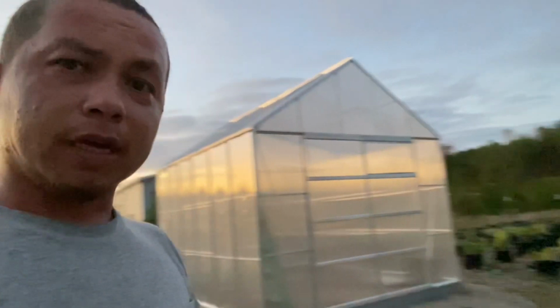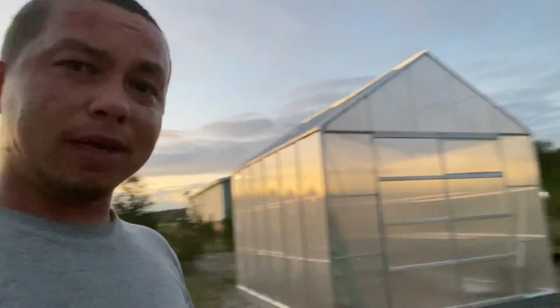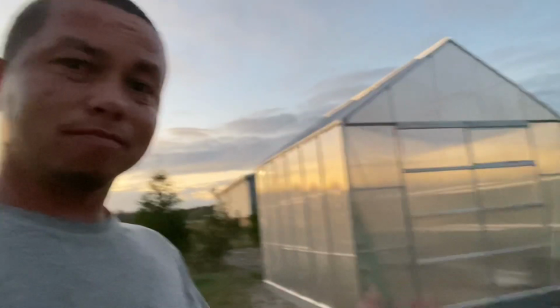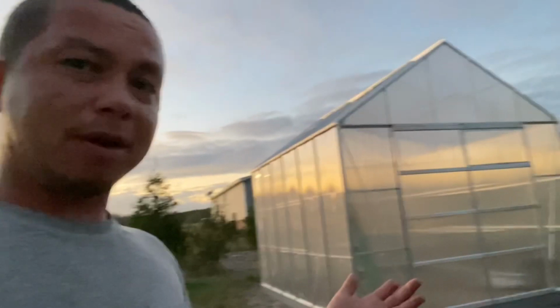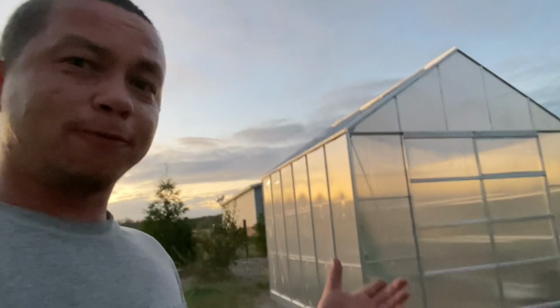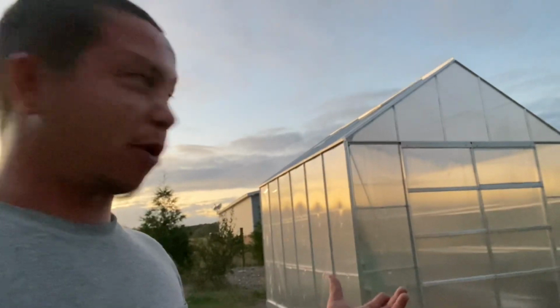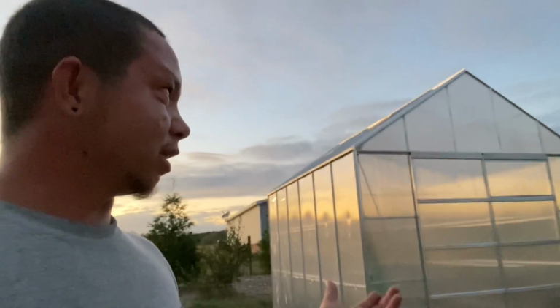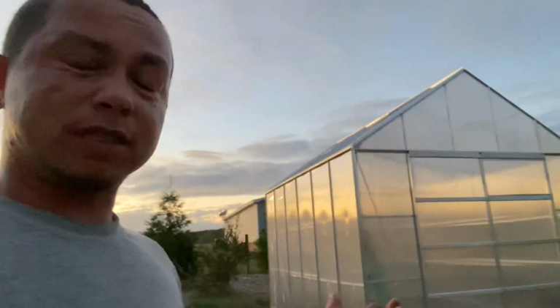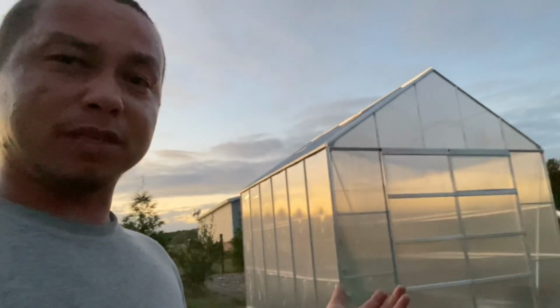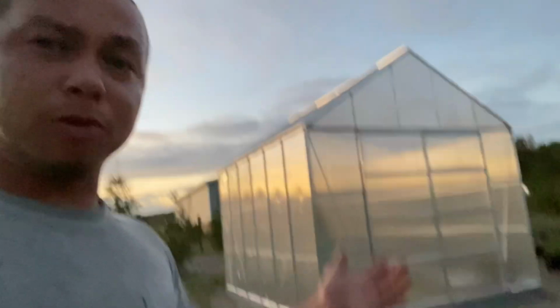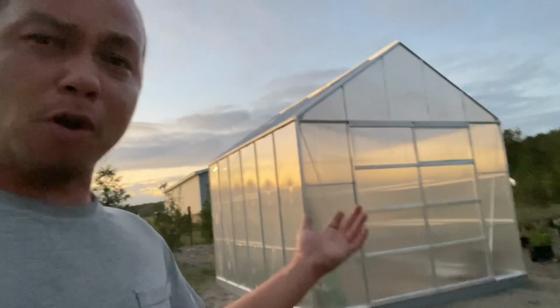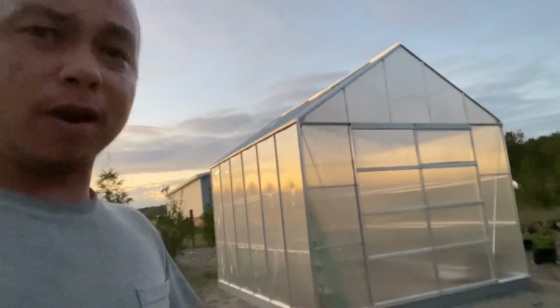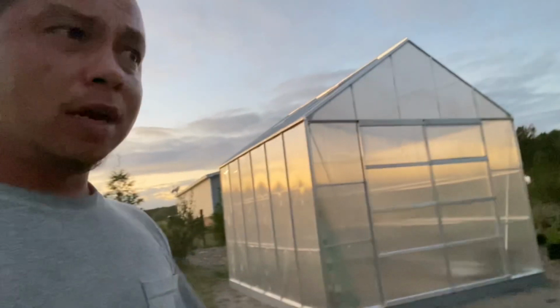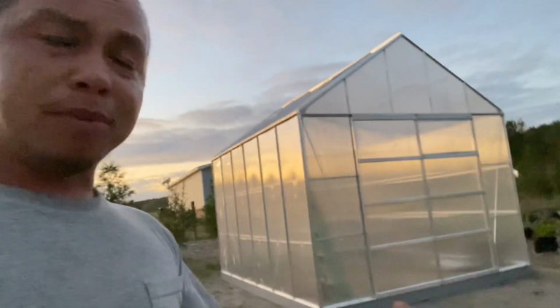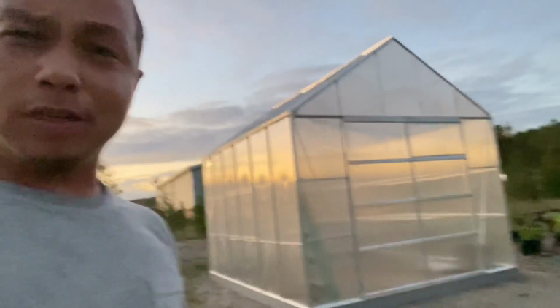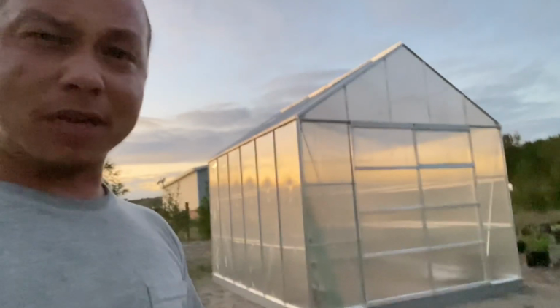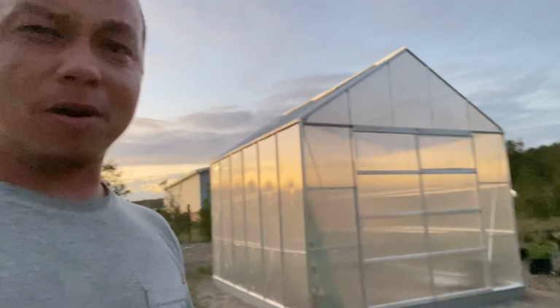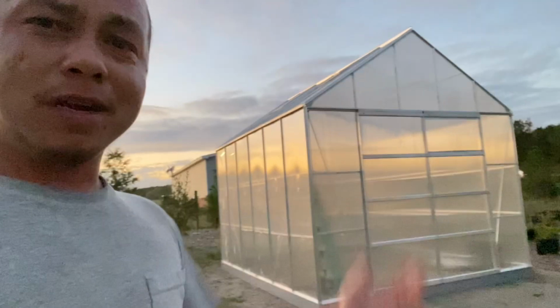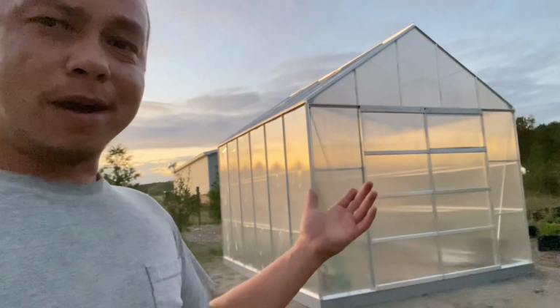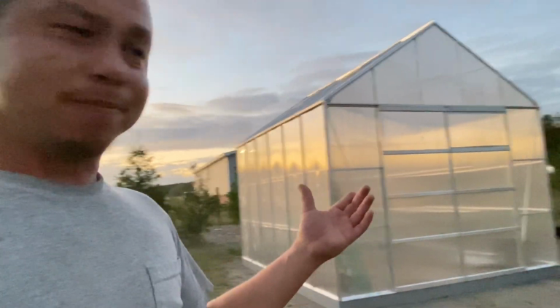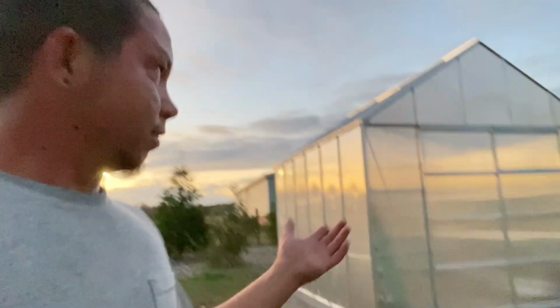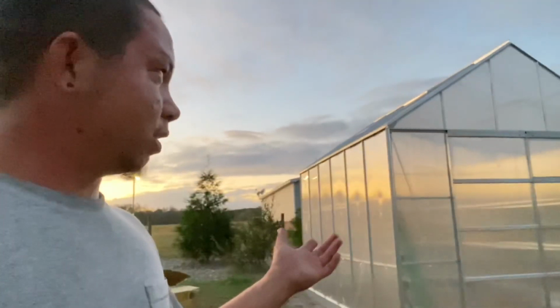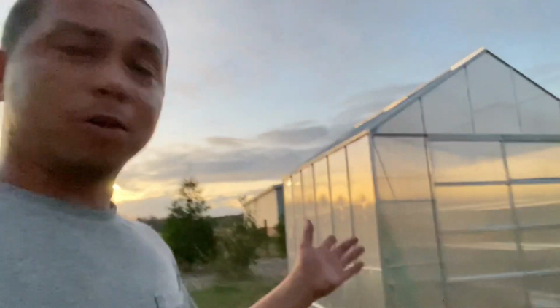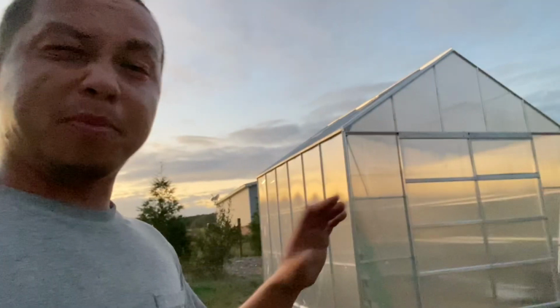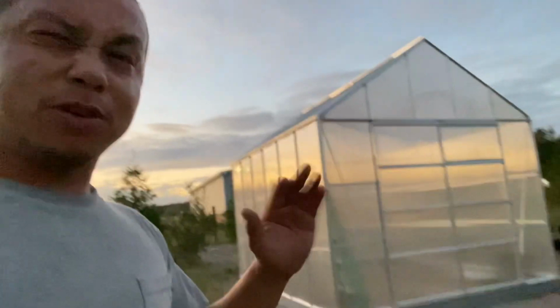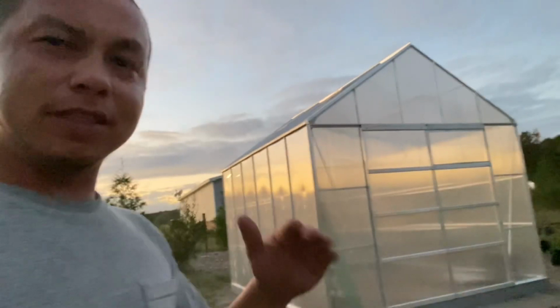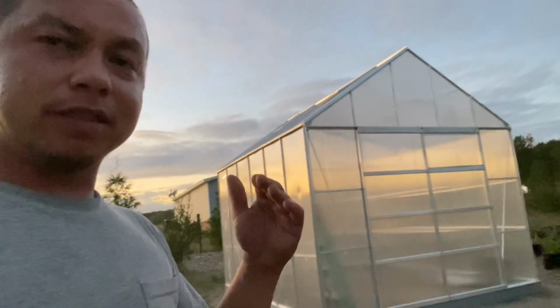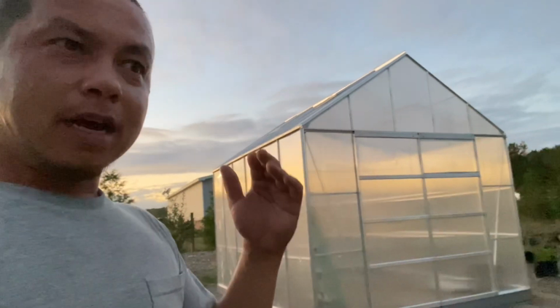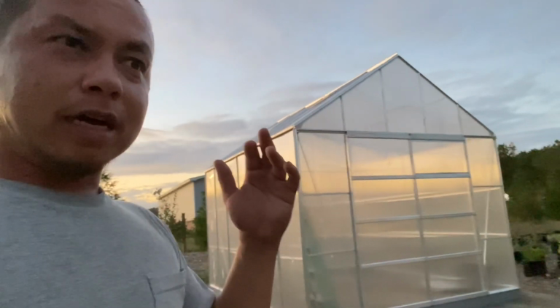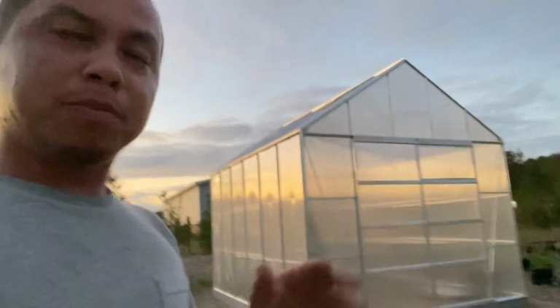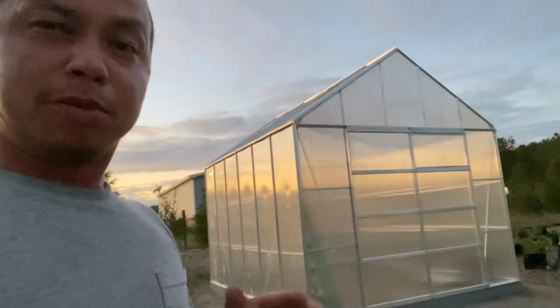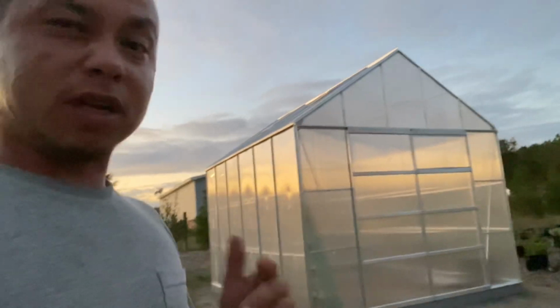It's pretty nice — for the price, it wasn't terrible. It's from Harbor Freight, plus a 20% coupon. It wasn't terrible, but the directions could be a little bit more clear.